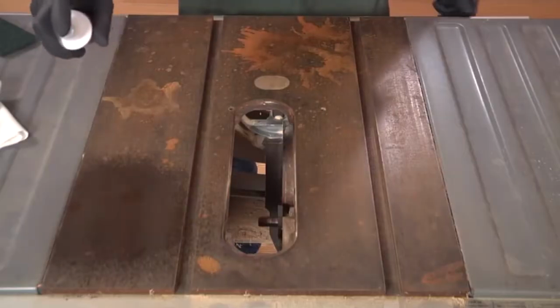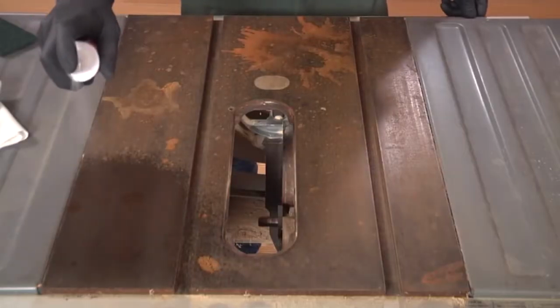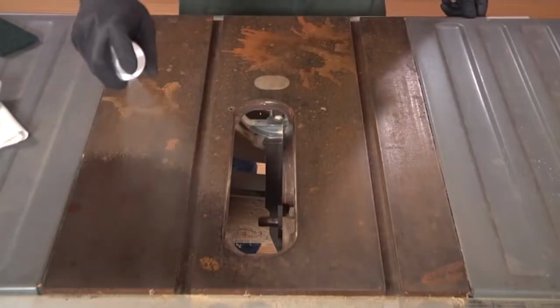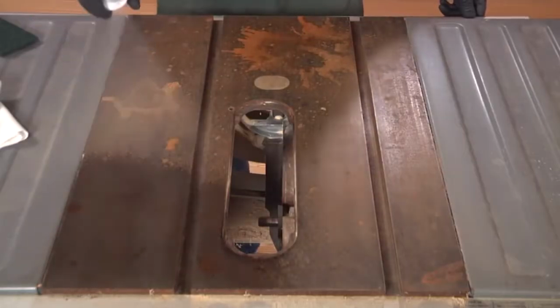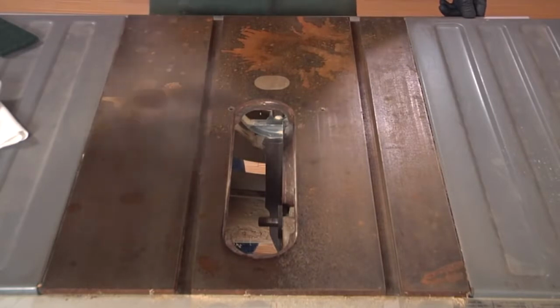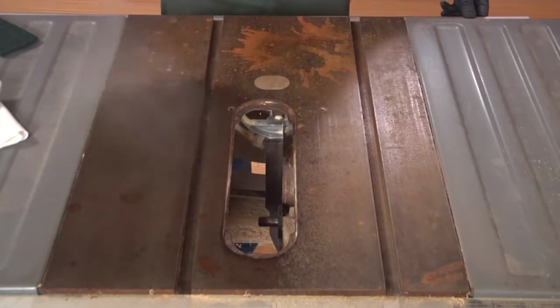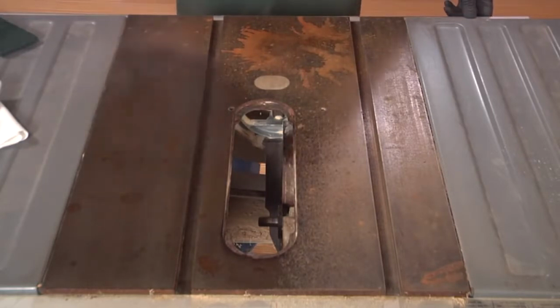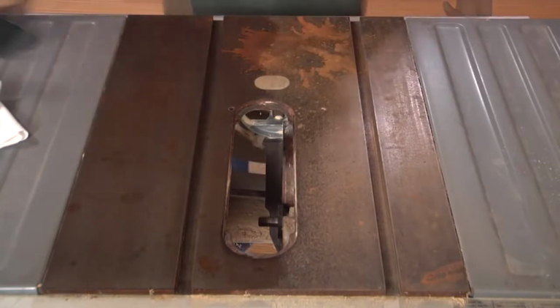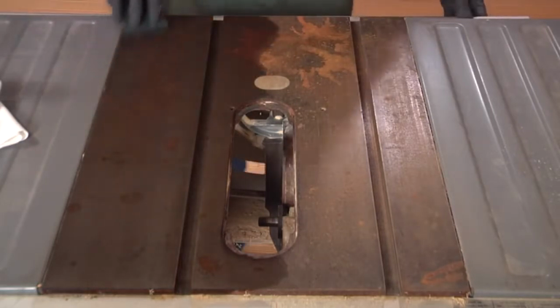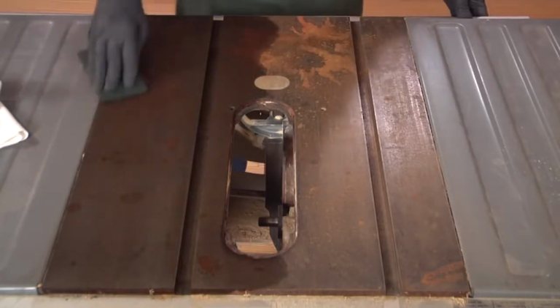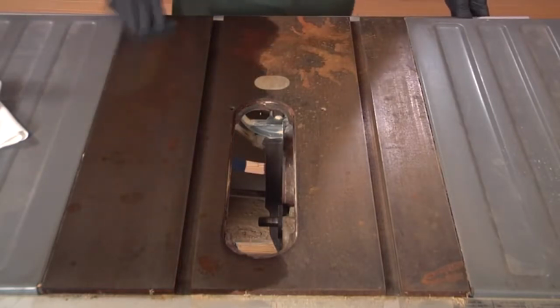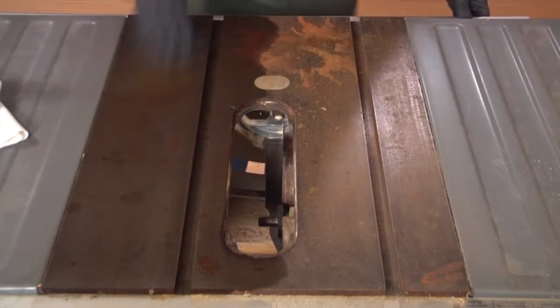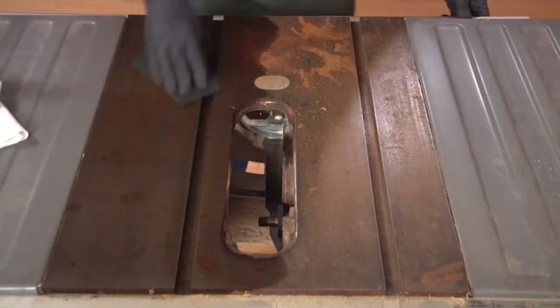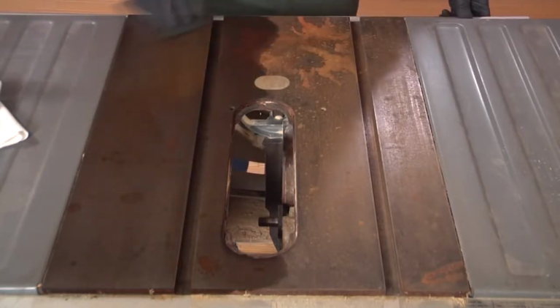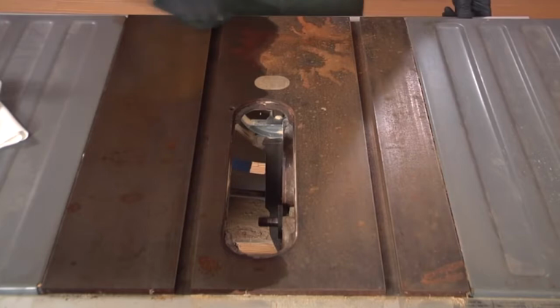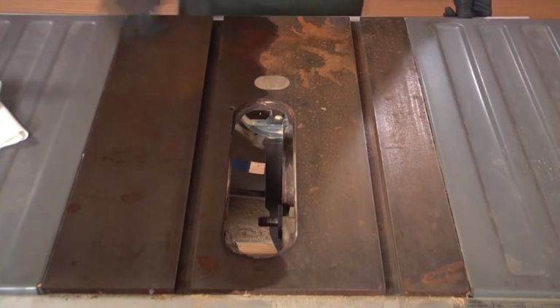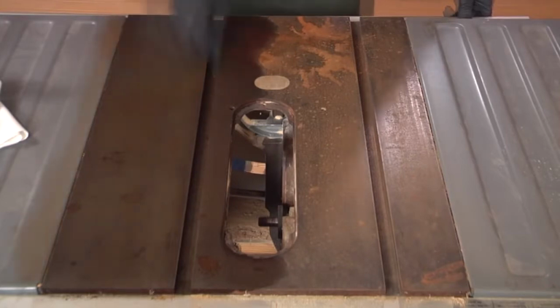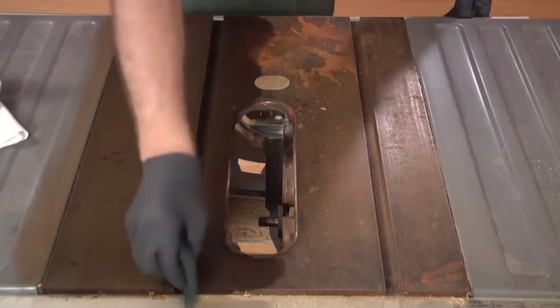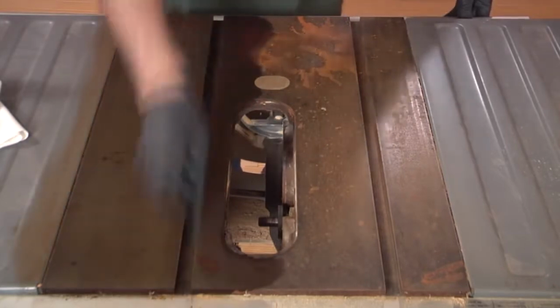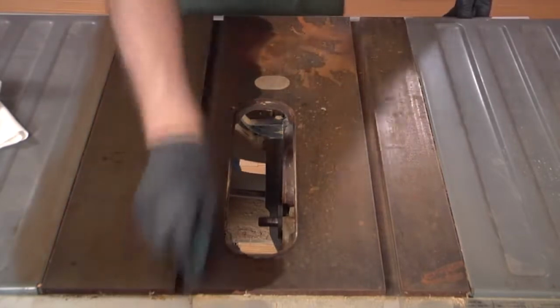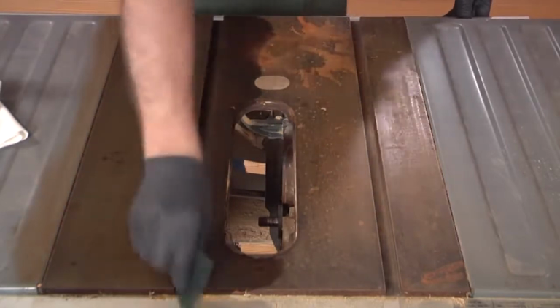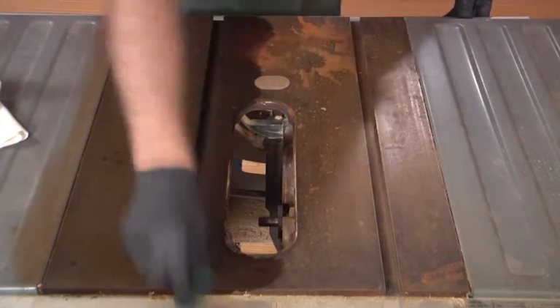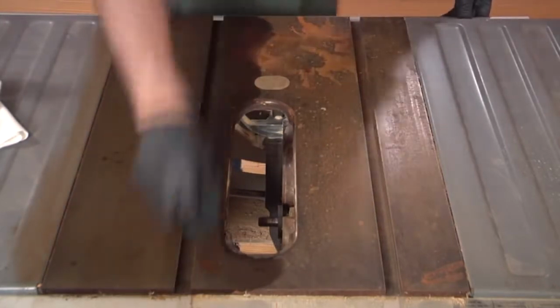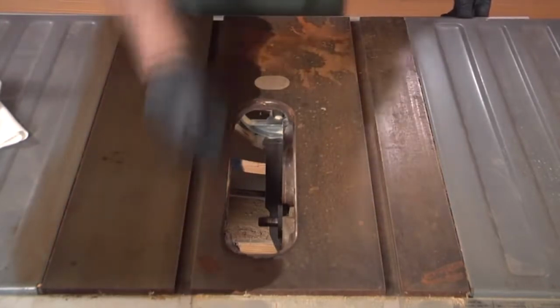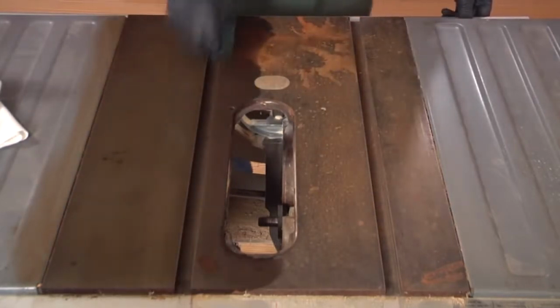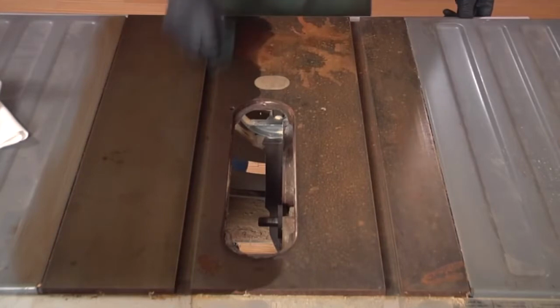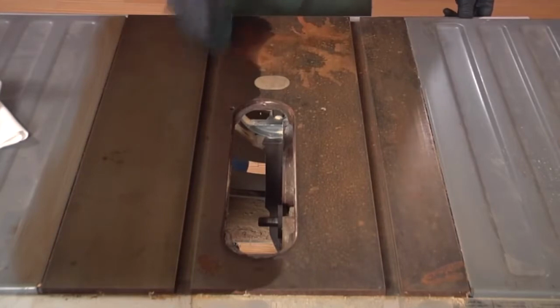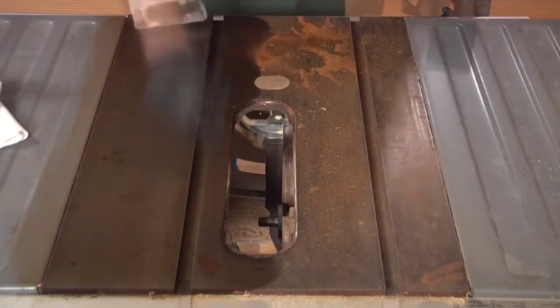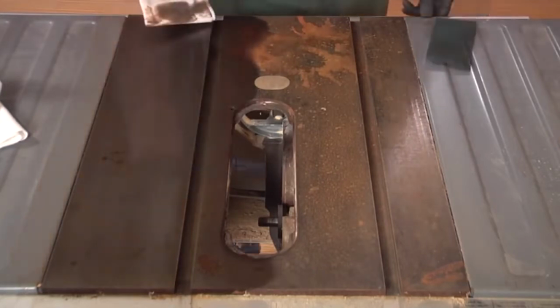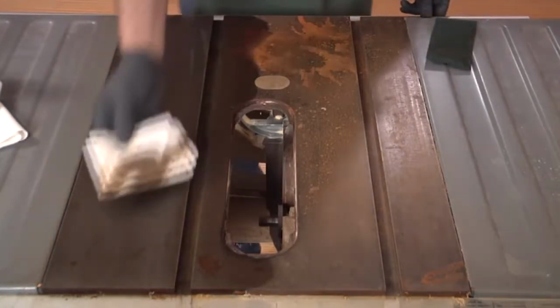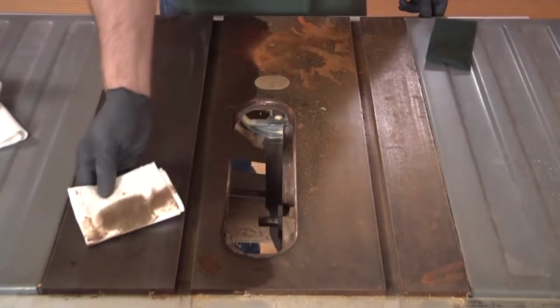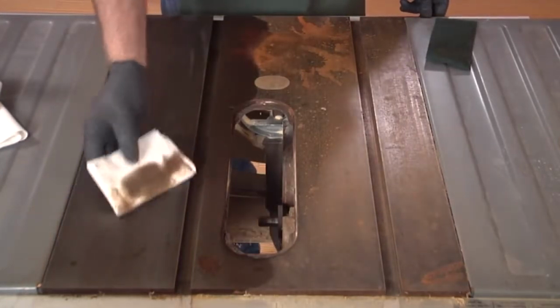Start by spraying the rust remover on a small area, covering it evenly. Let it sit for a minute or two, then begin scrubbing with the abrasive pad to loosen the rust. Make sure you get into the miter gauge slot and along the edges to remove rust there as well. Then wipe the surface clean with a rag to remove the rust slurry.